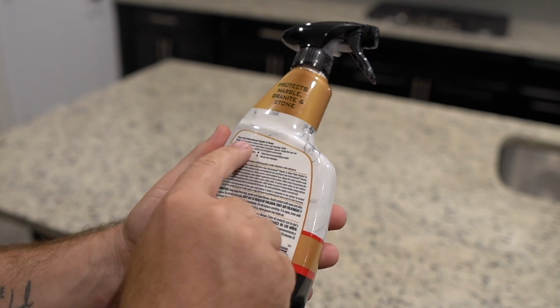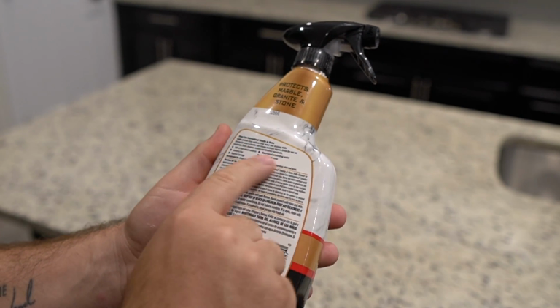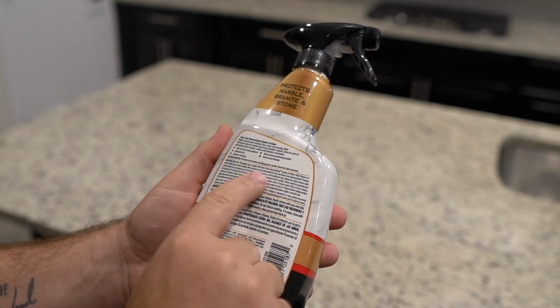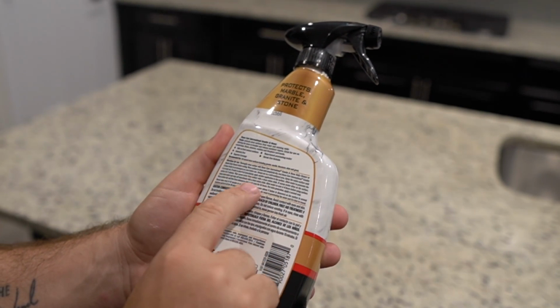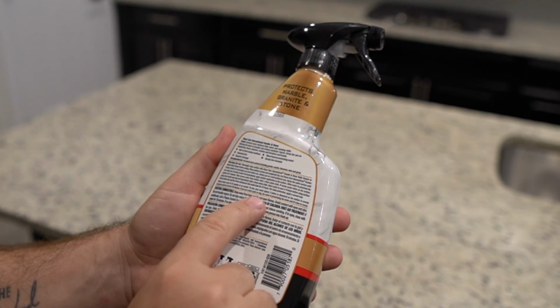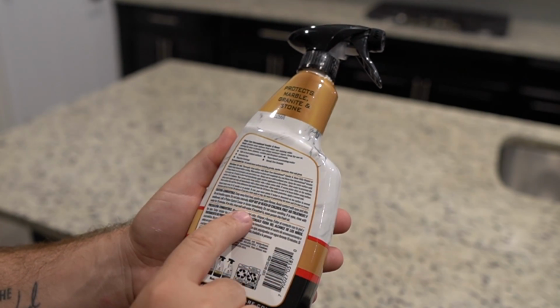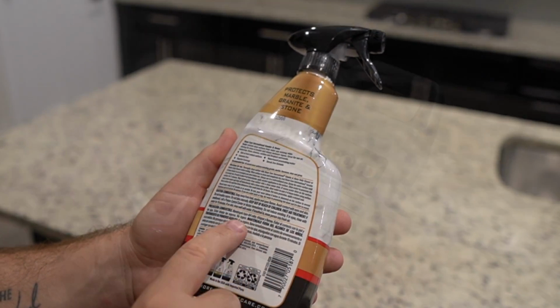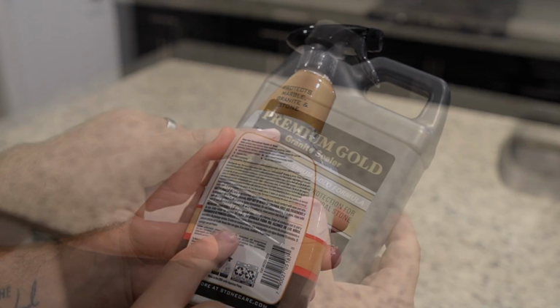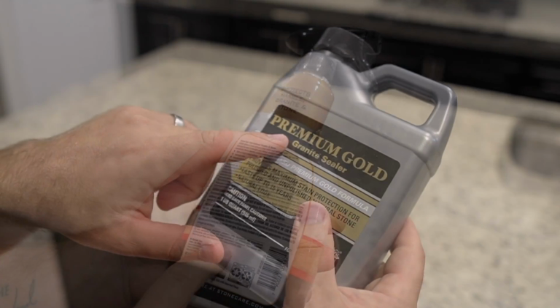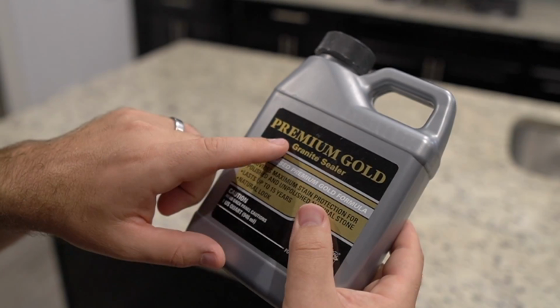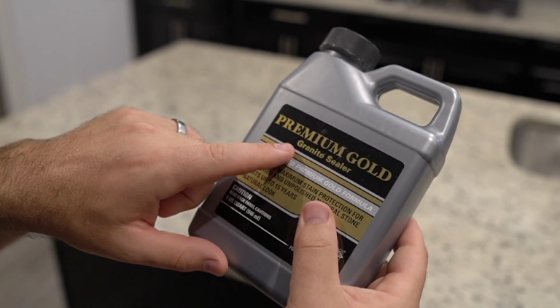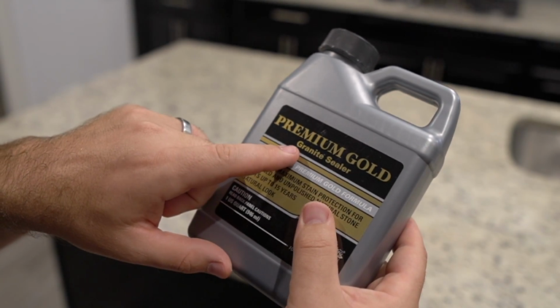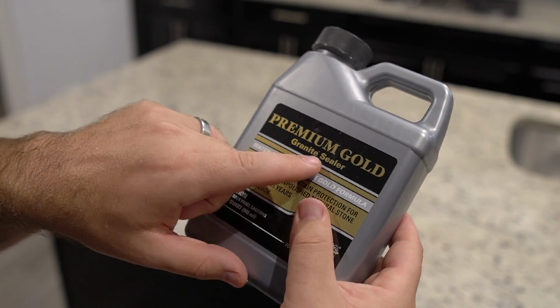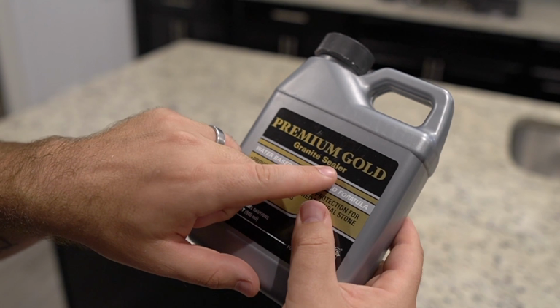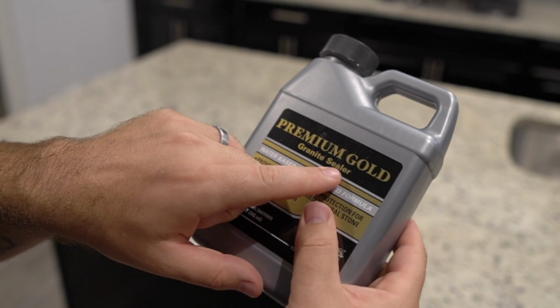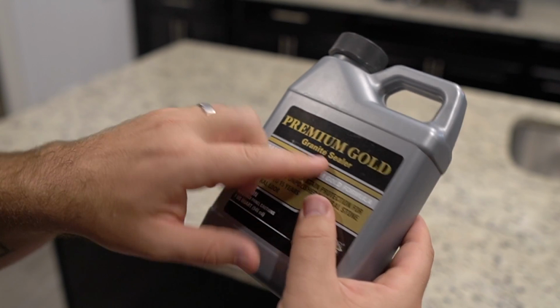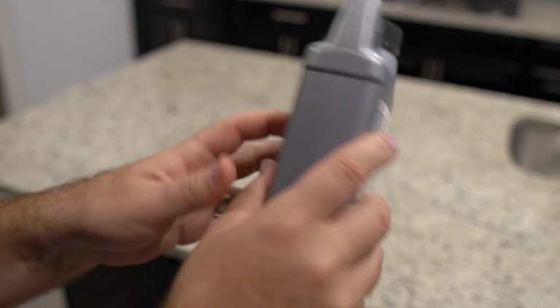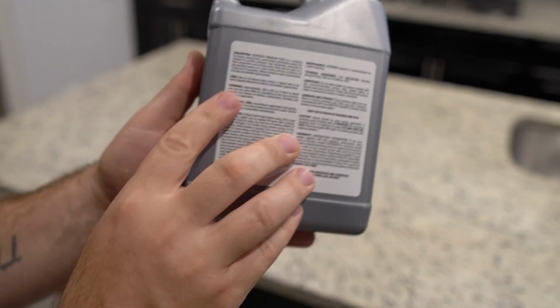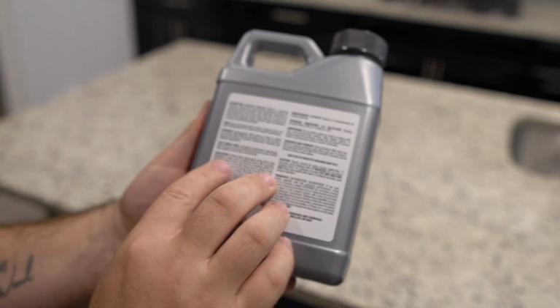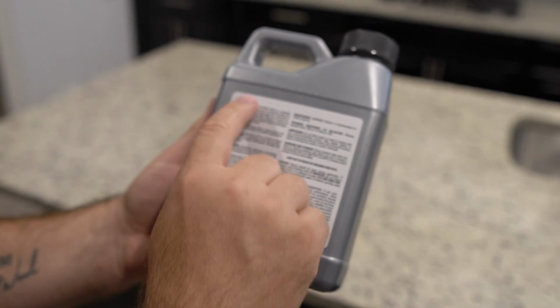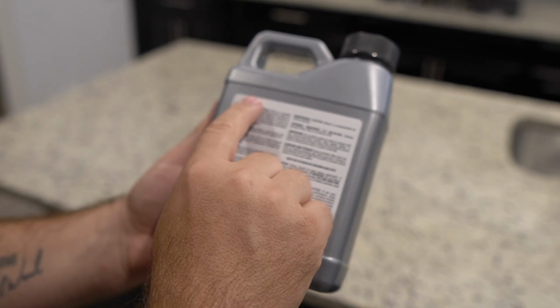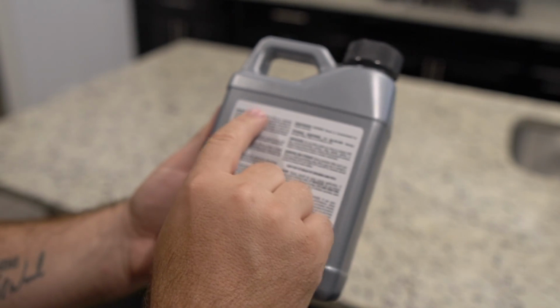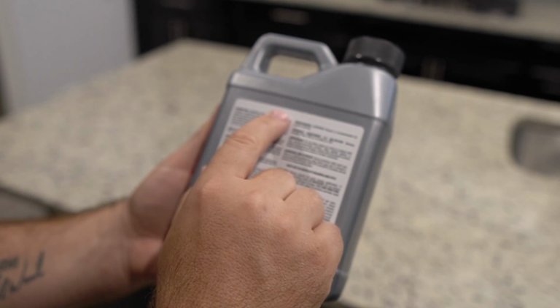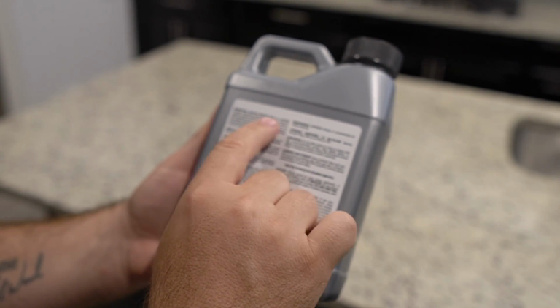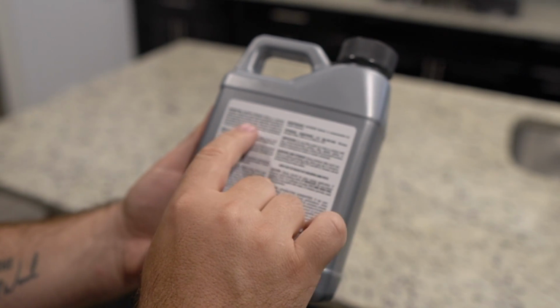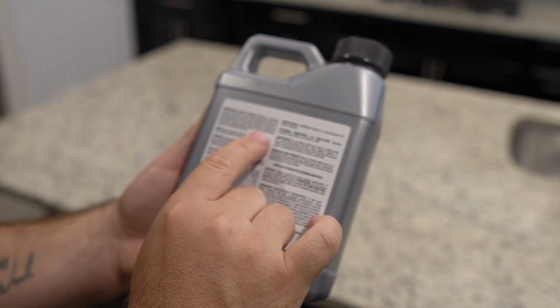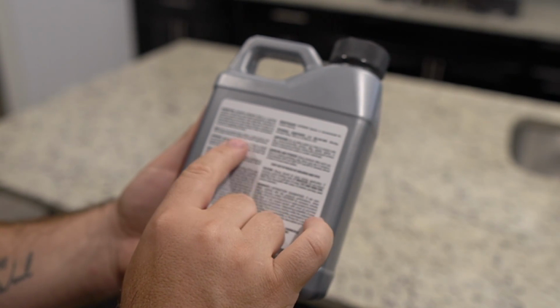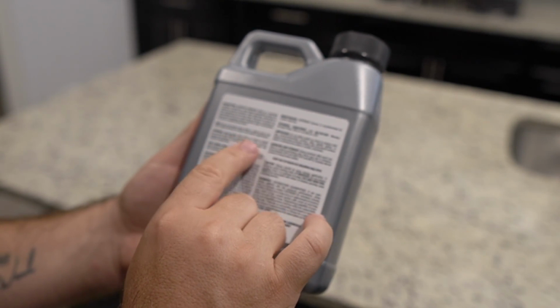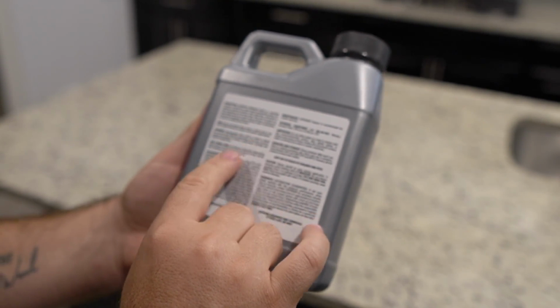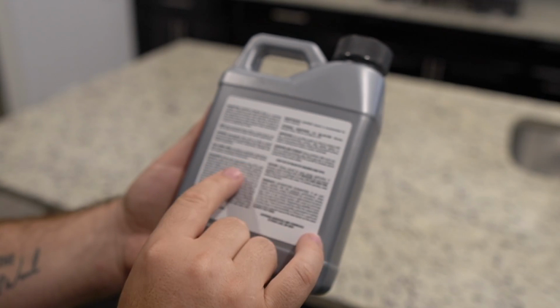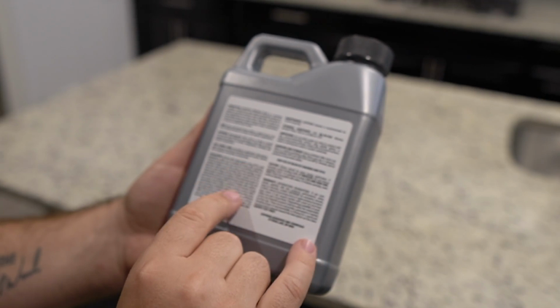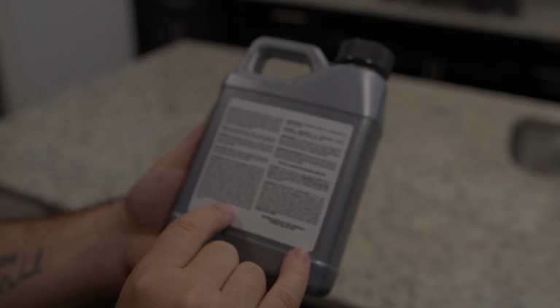Most likely the biggest thing to remember is to follow the product manufacturer's instructions. If it states to let the product rest for 5 minutes, that does not mean that 10 minutes is better.